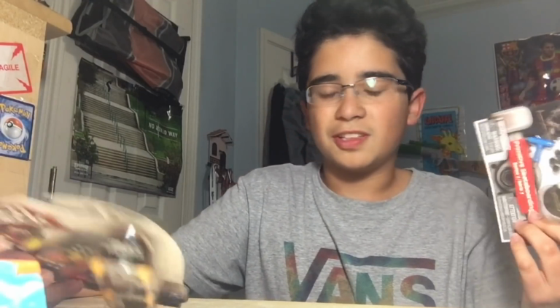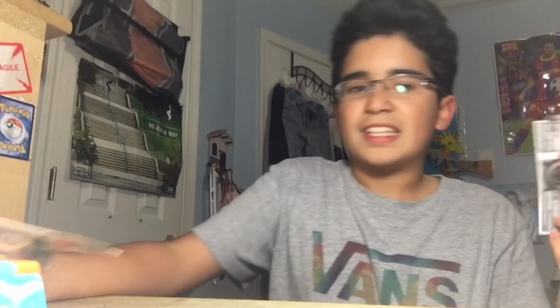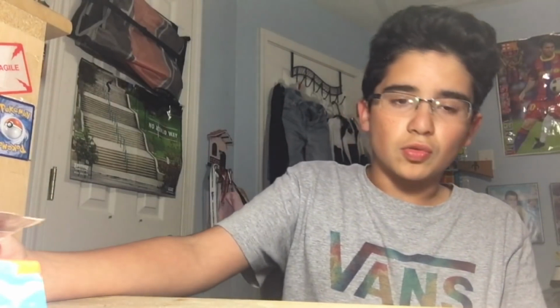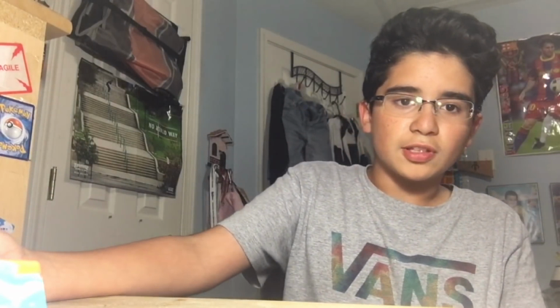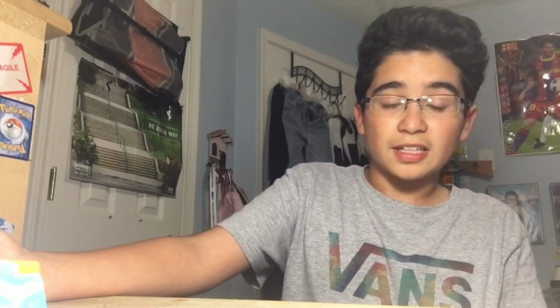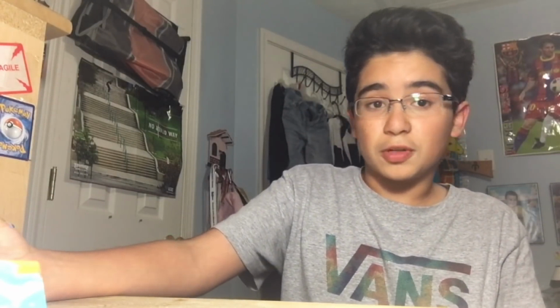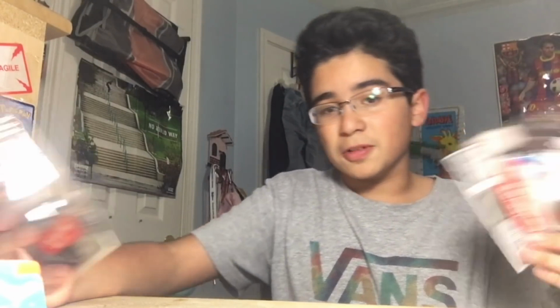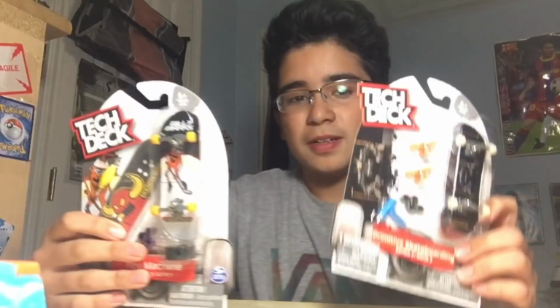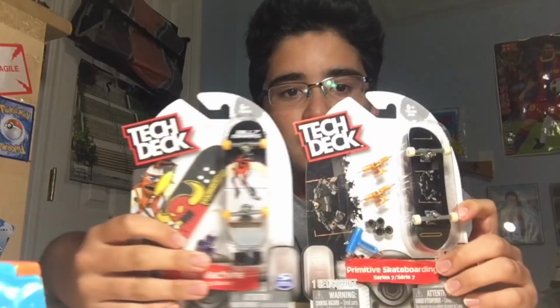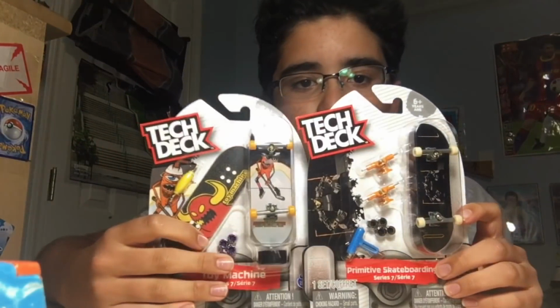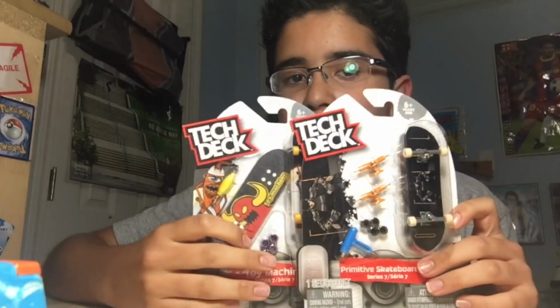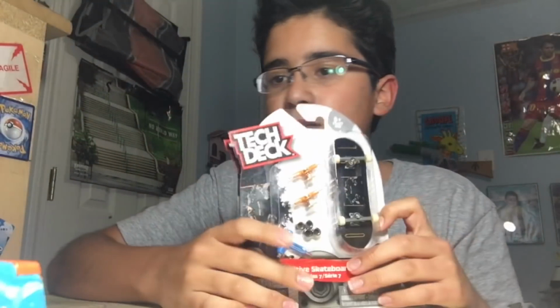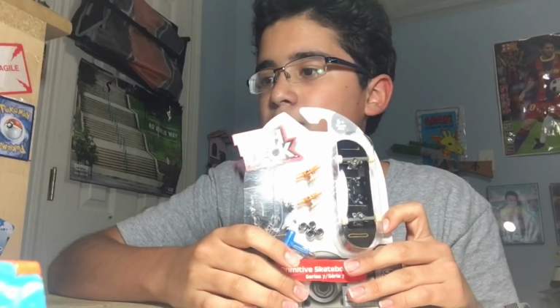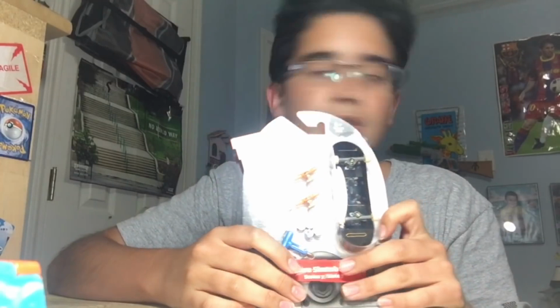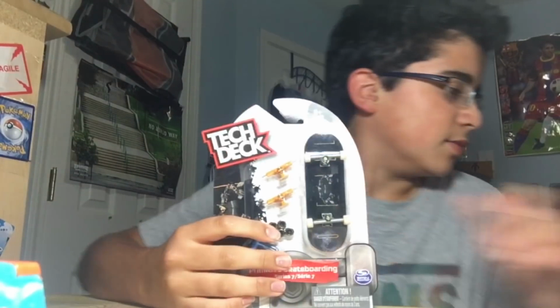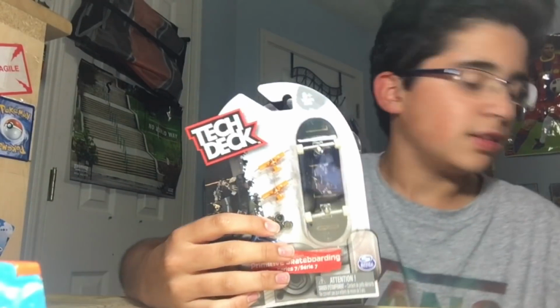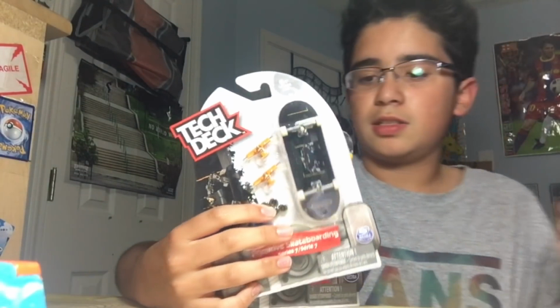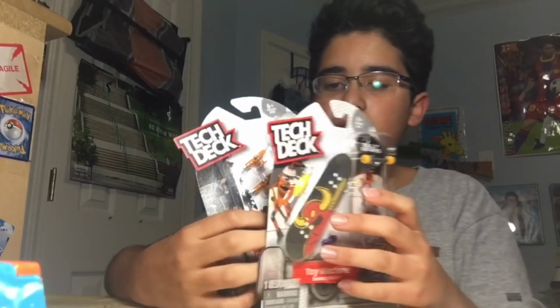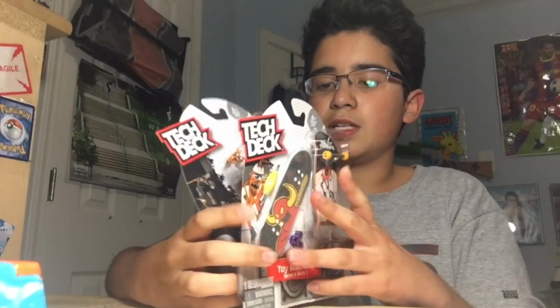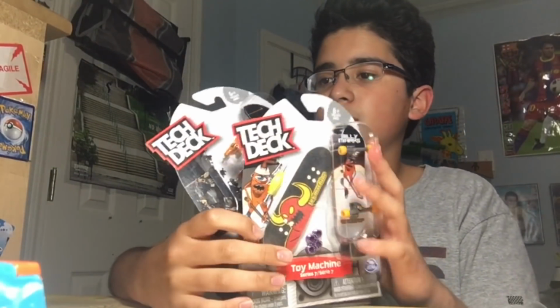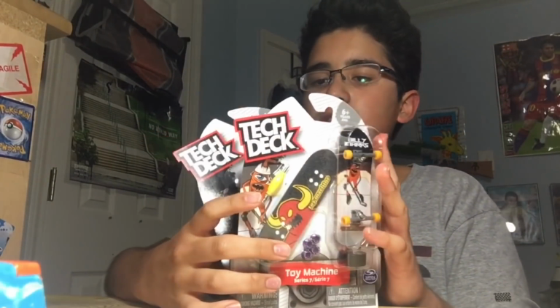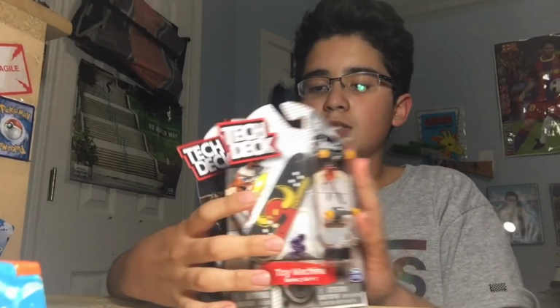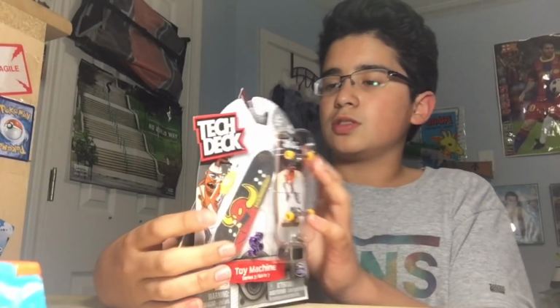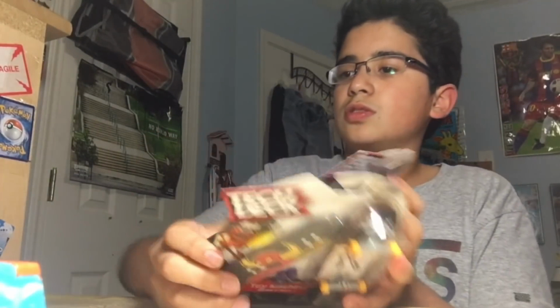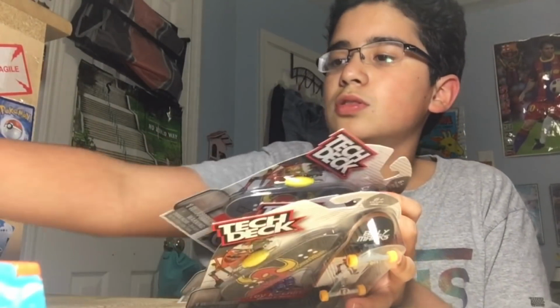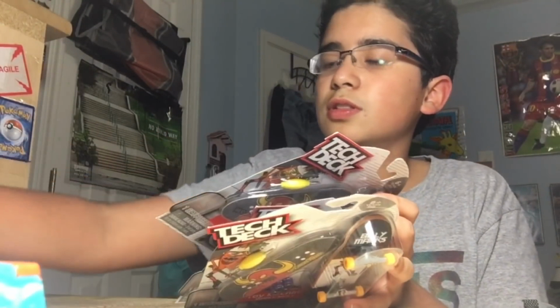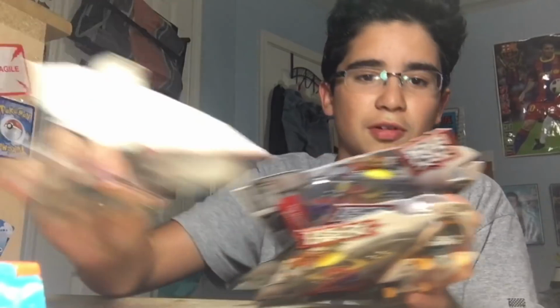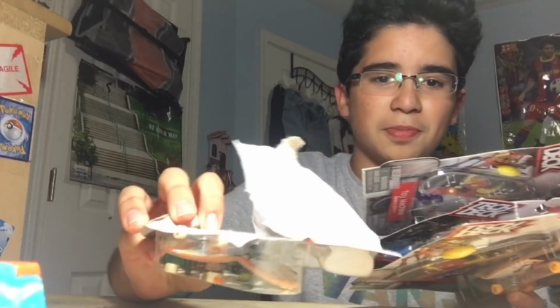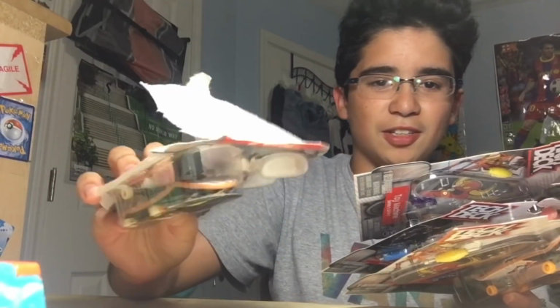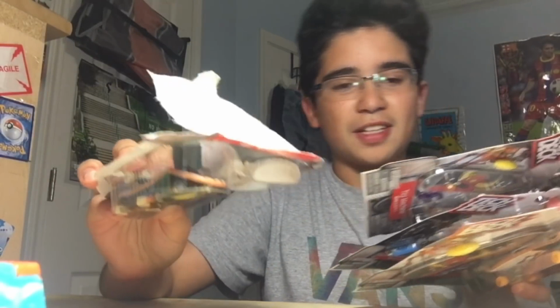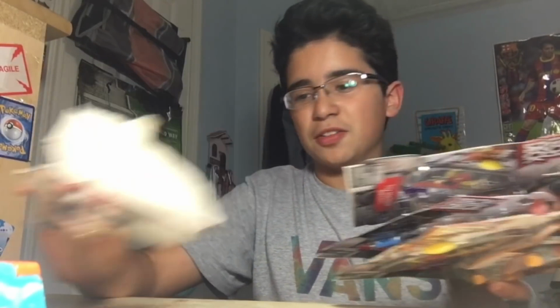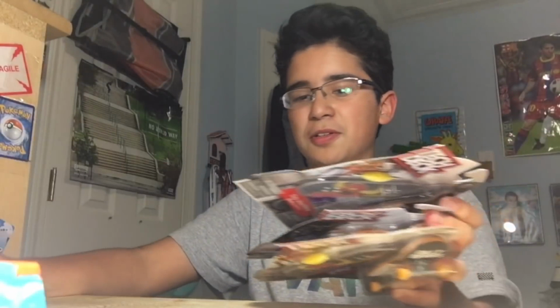I went to my local Toys R Us - which isn't that local since it's like one hour away - and I picked up a few. This one's already open, I got a little excited on the way home.